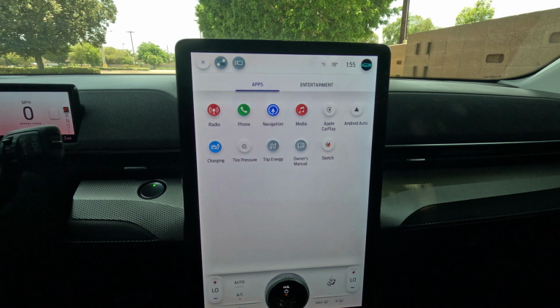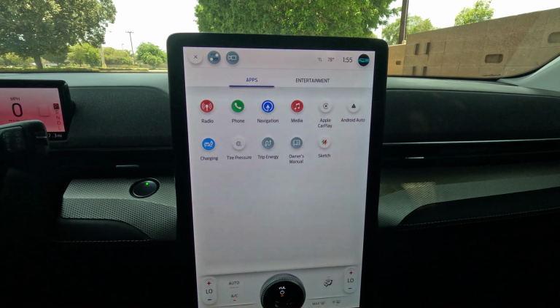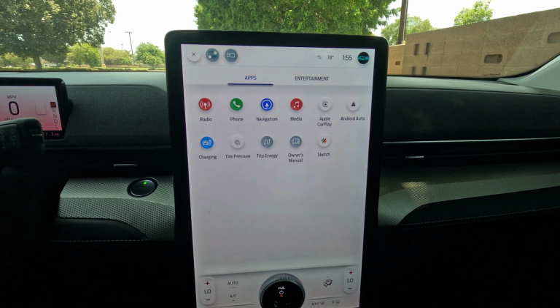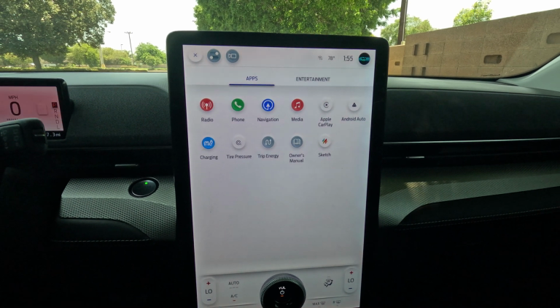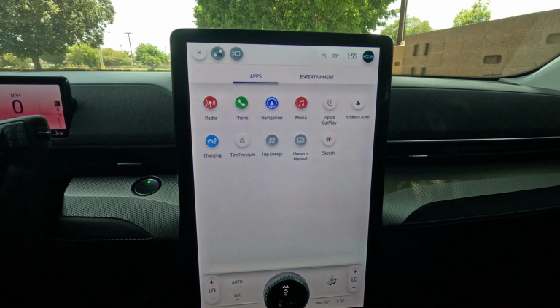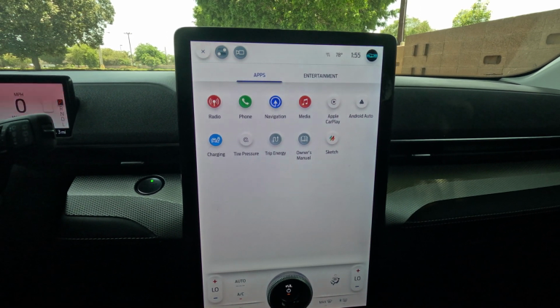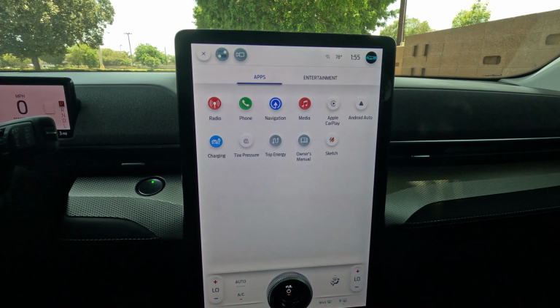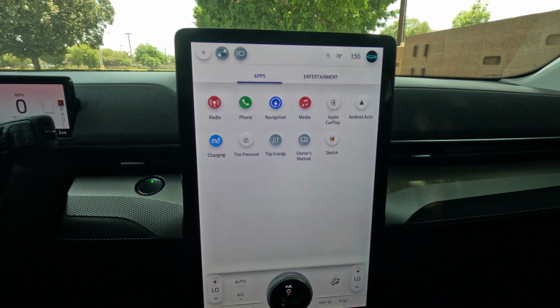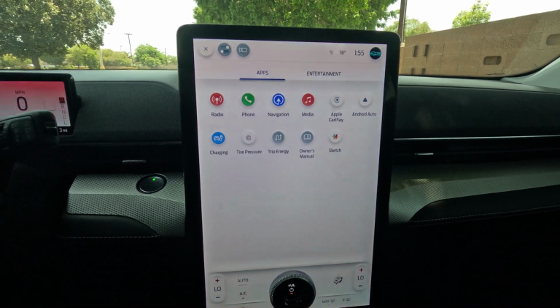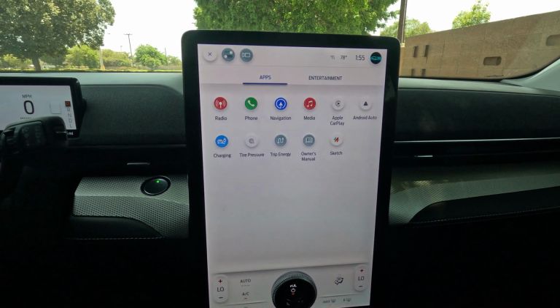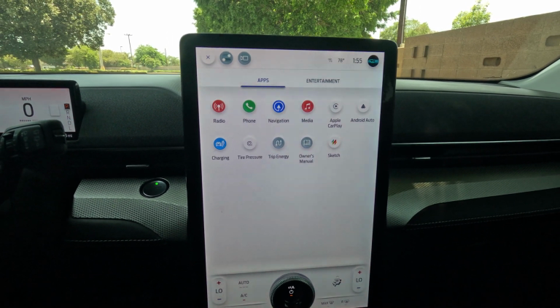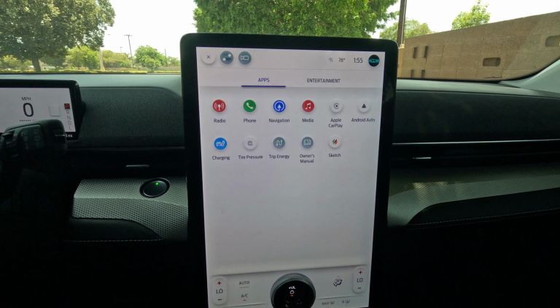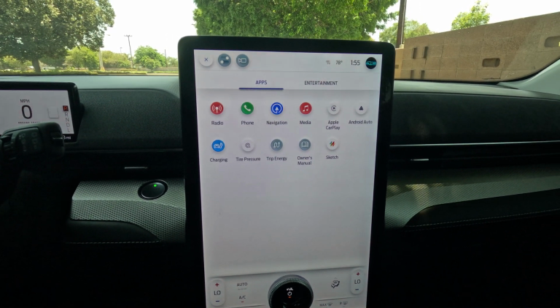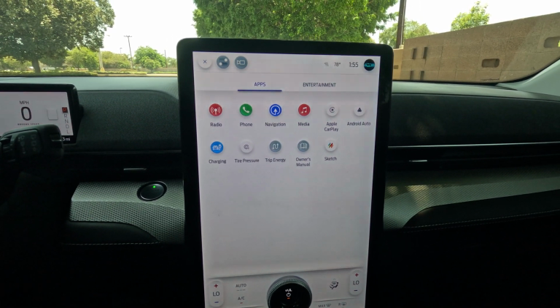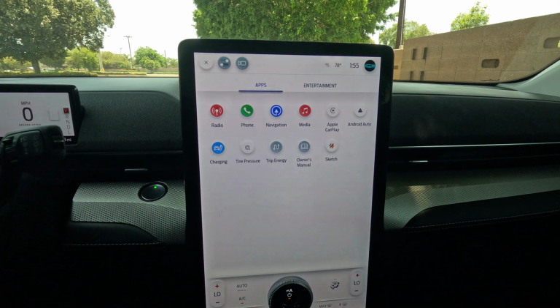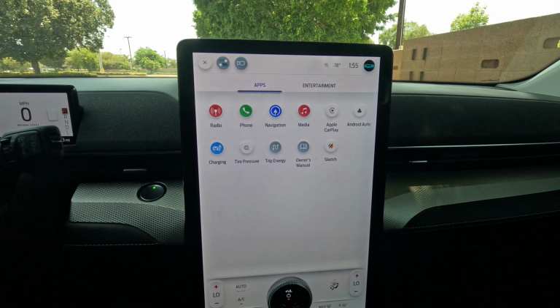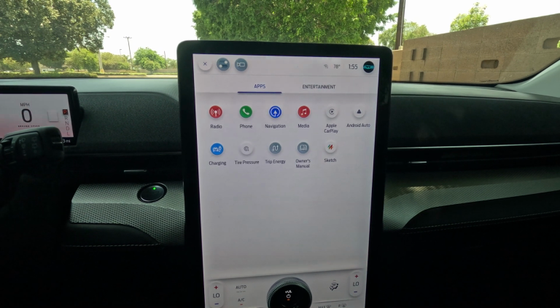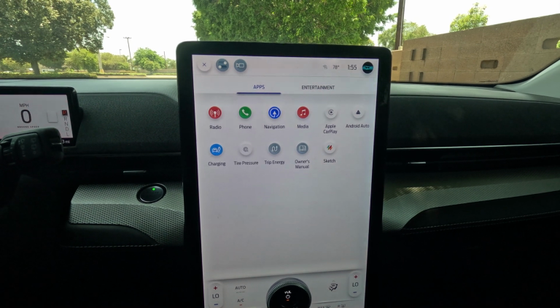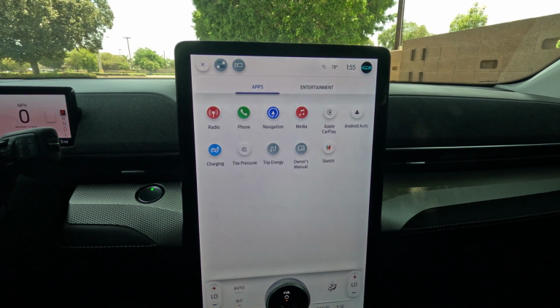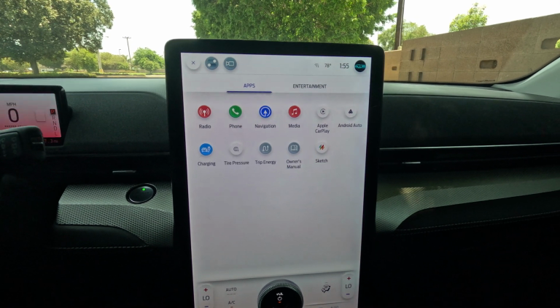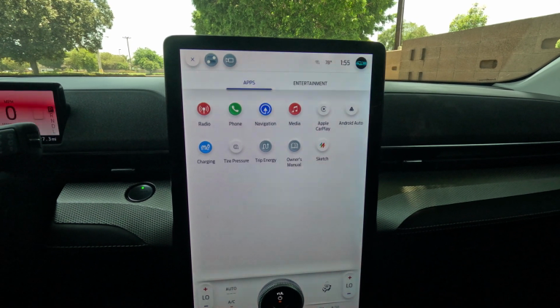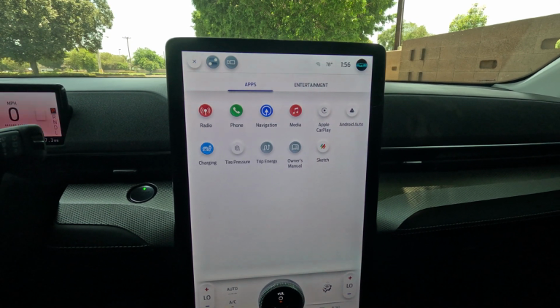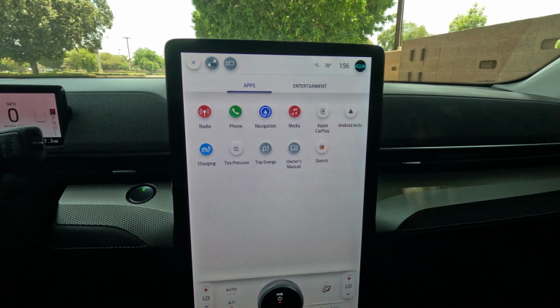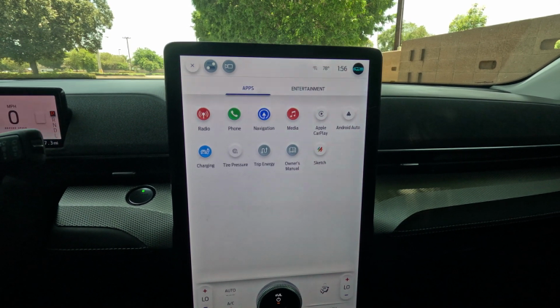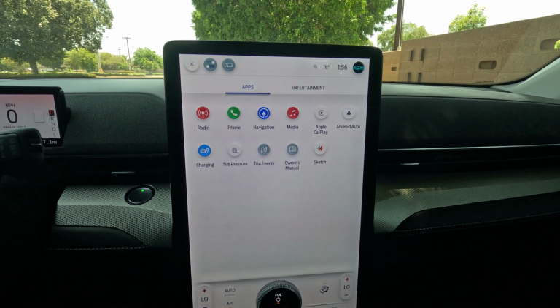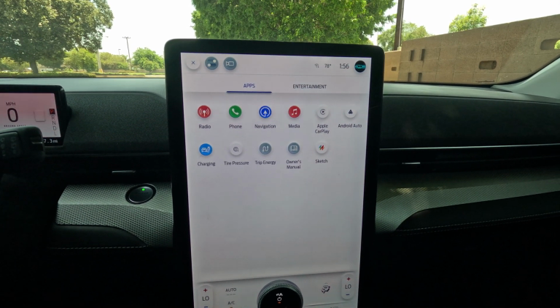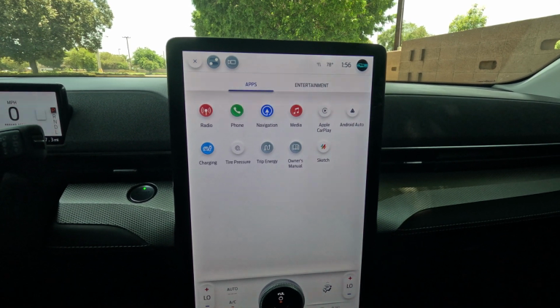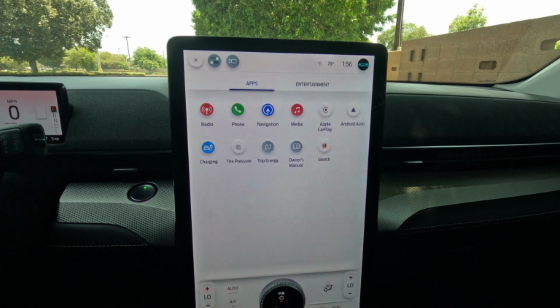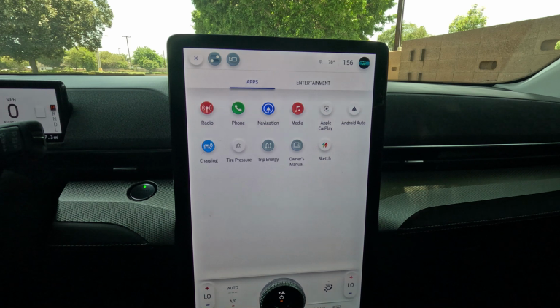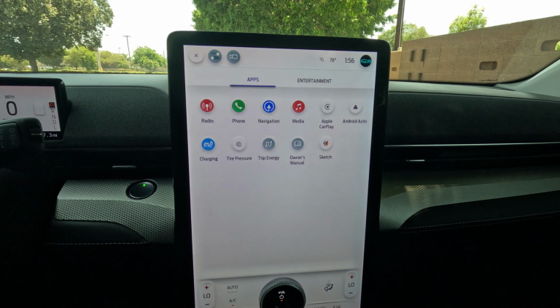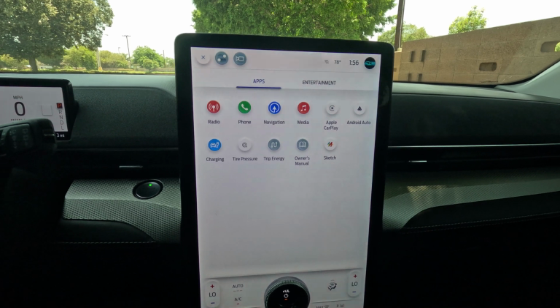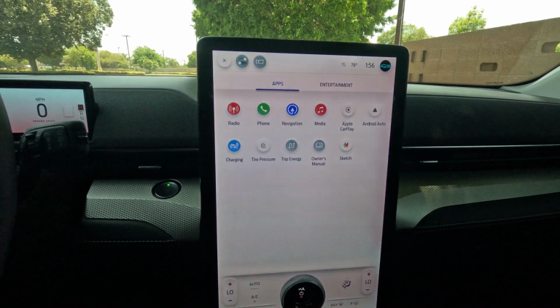Hello everyone, my name is Dietrich and I'm currently sitting in a 2023 Ford Mustang Mach-E, and I'm going to teach you how to use Ford's Blue Cruise with the hands-free driving on this car.